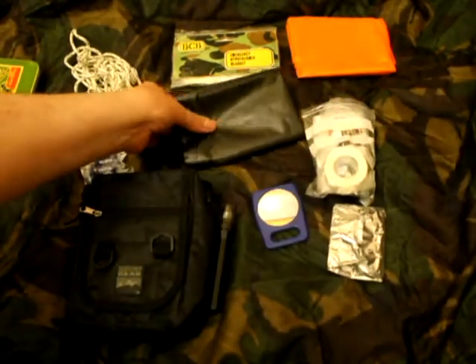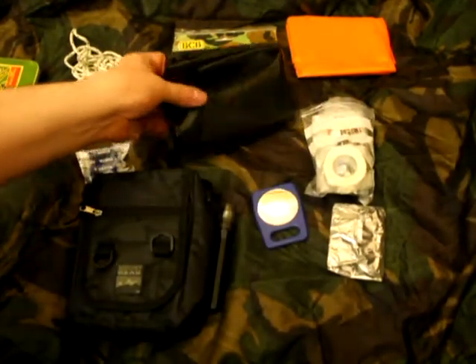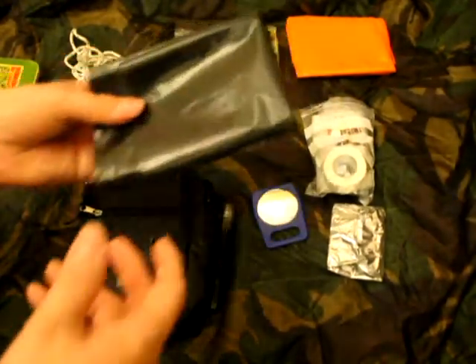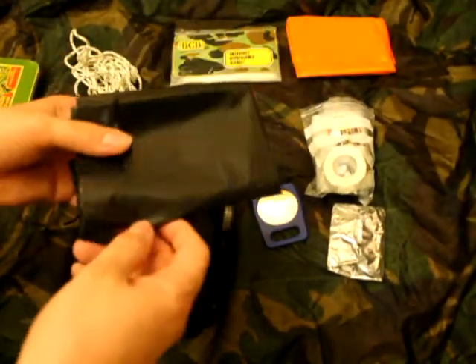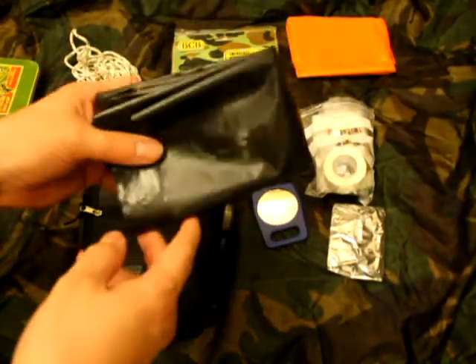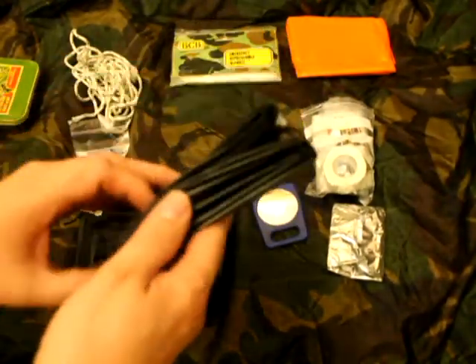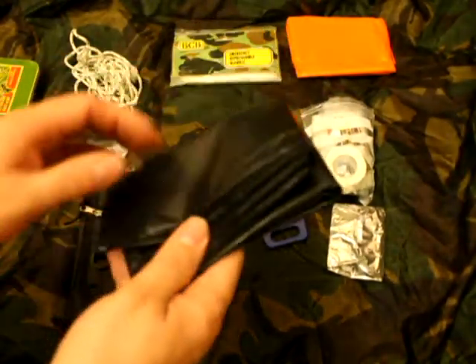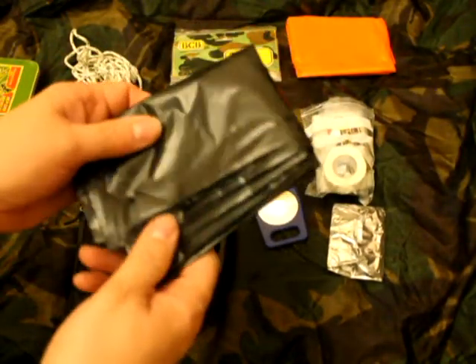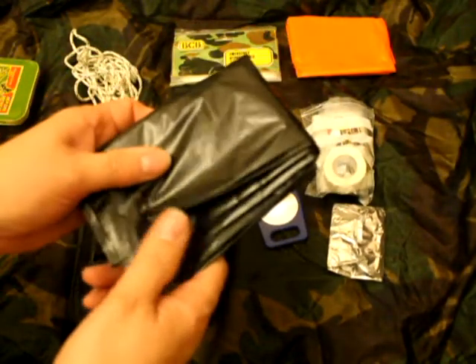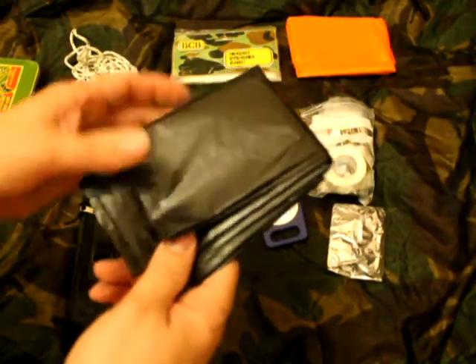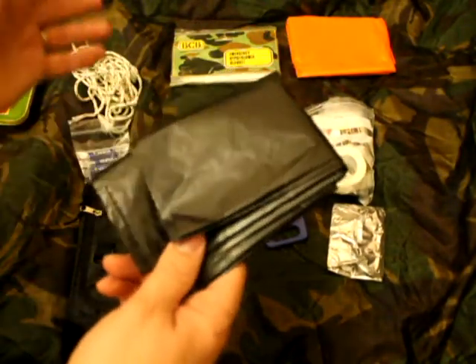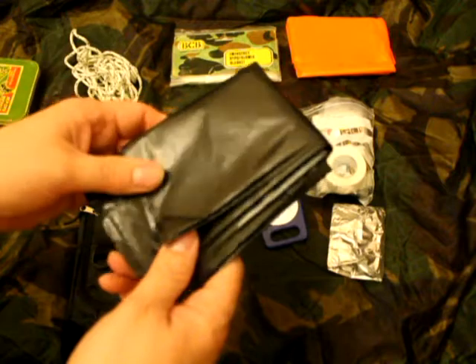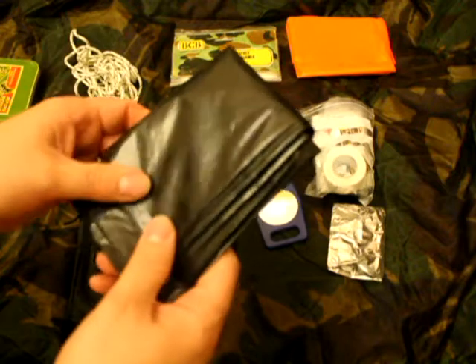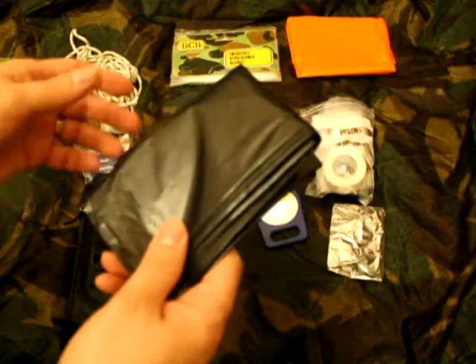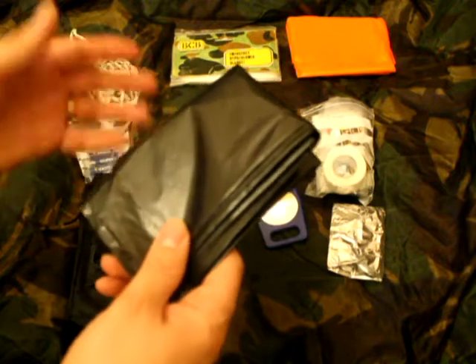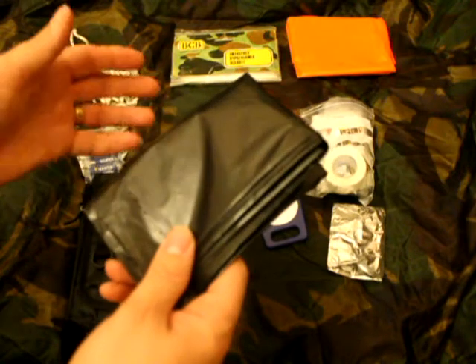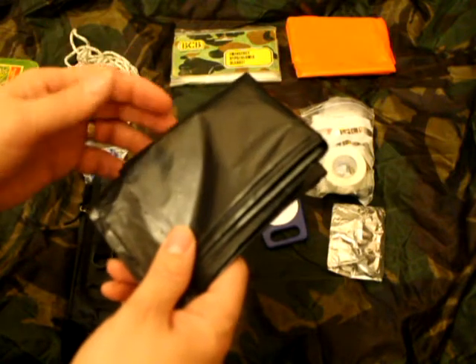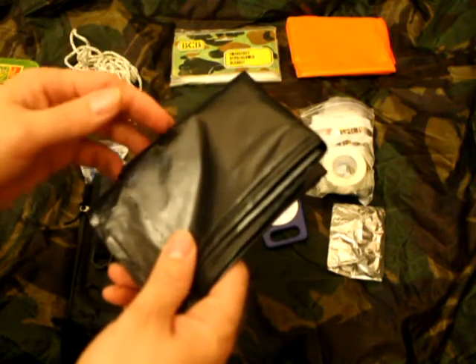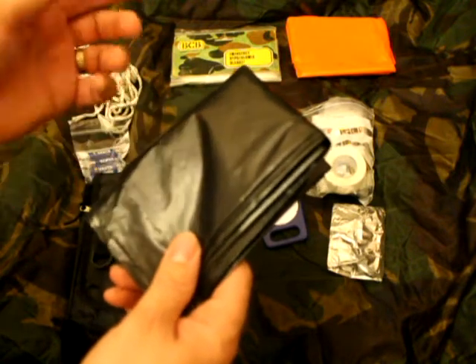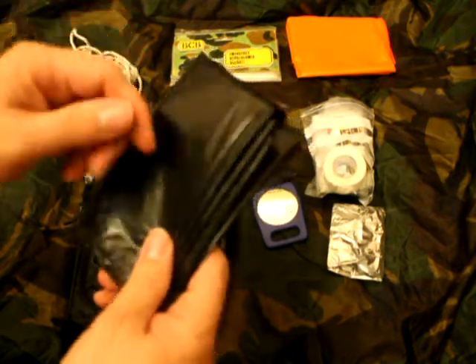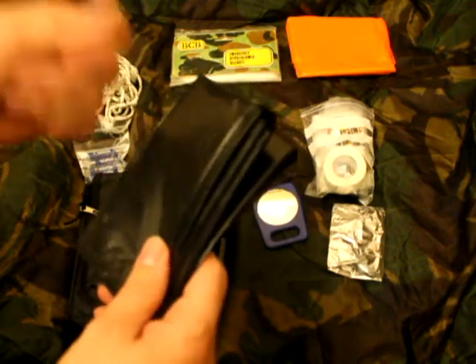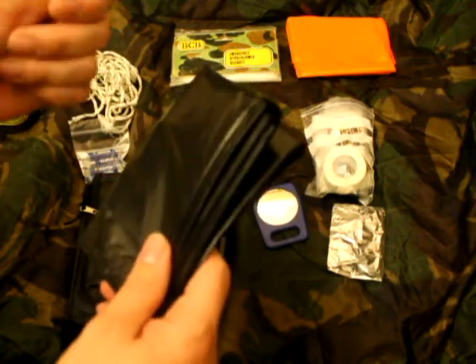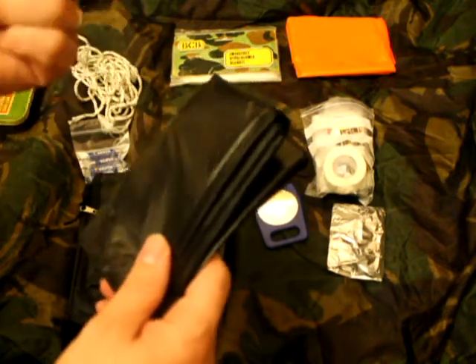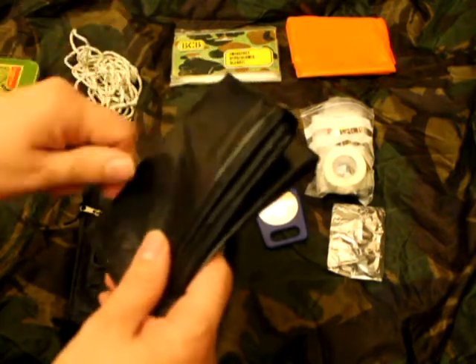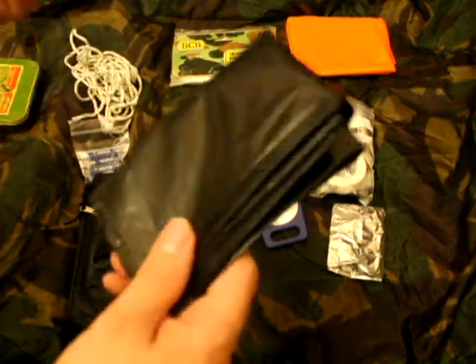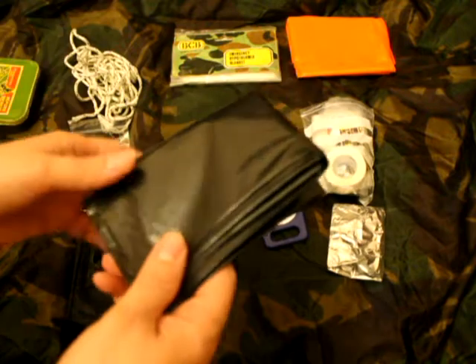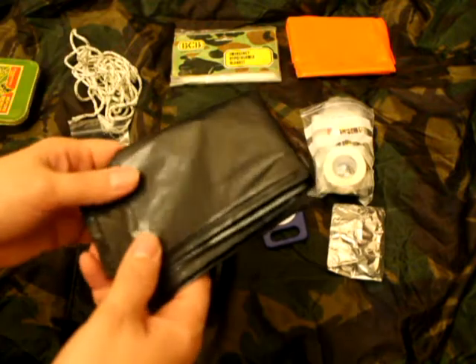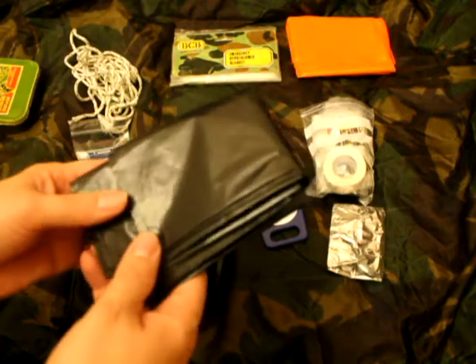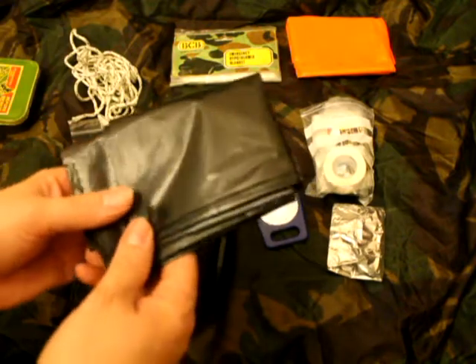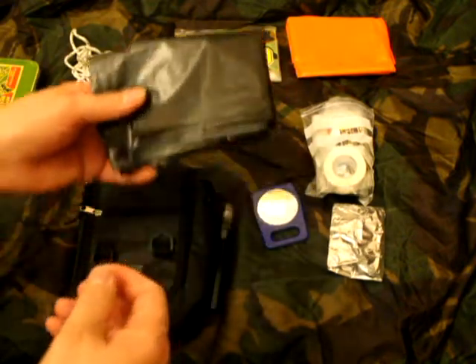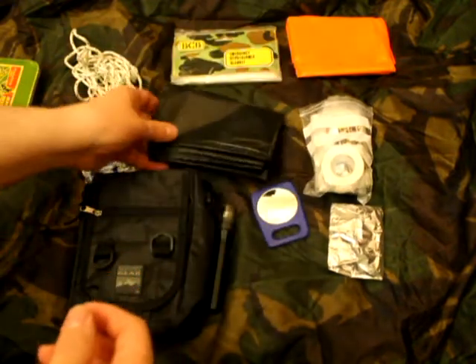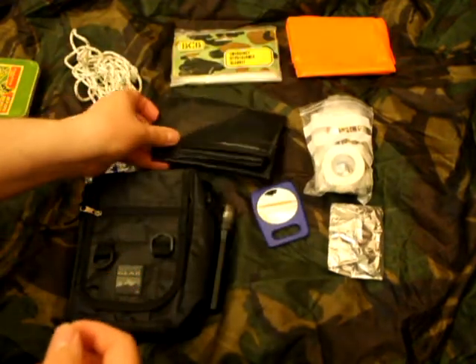A bin bag — great bit of kit. You can use it for all sorts: carrying stuff, you can even cut arm holes and a head hole in it and use it as a waterproof jacket if you need to.